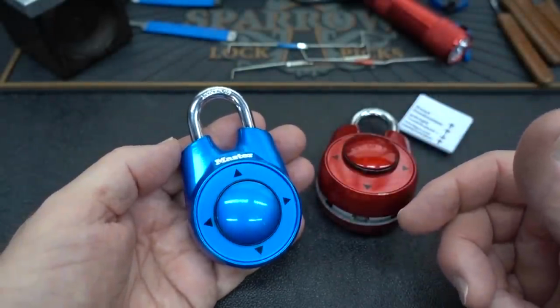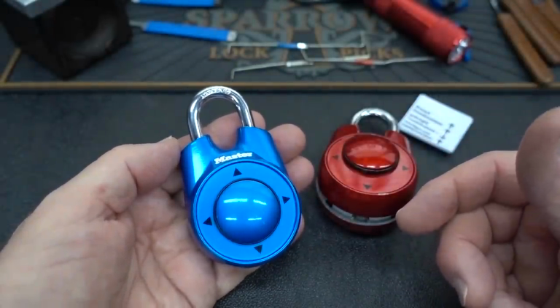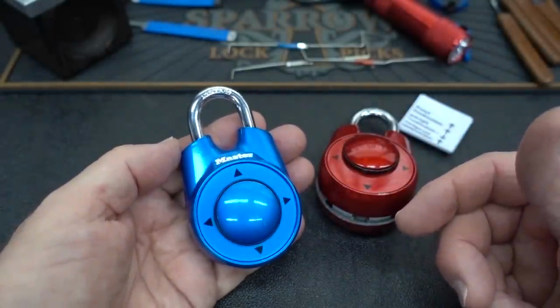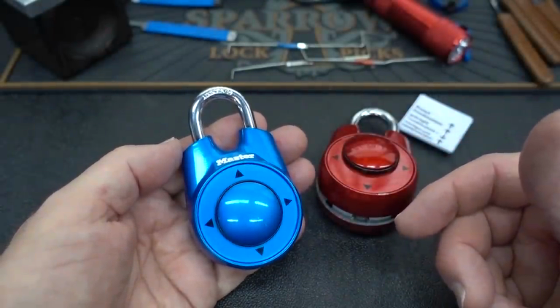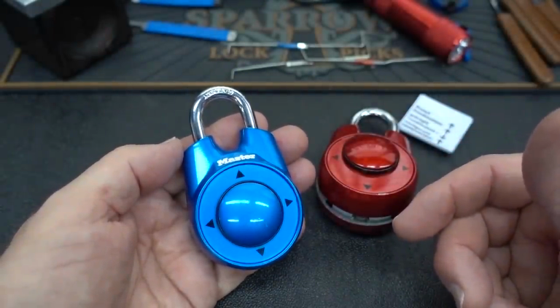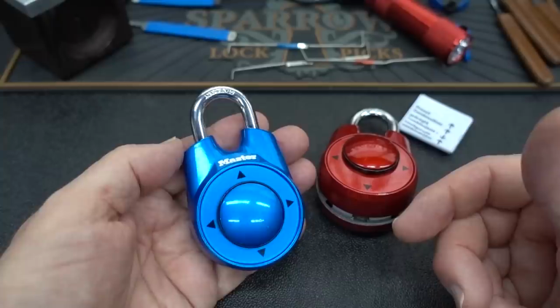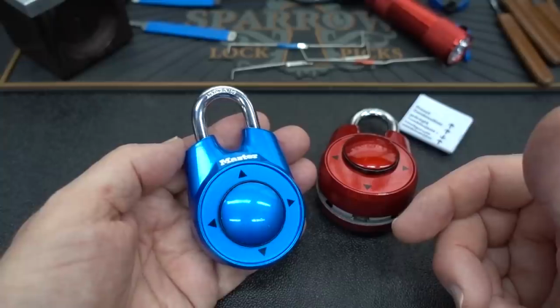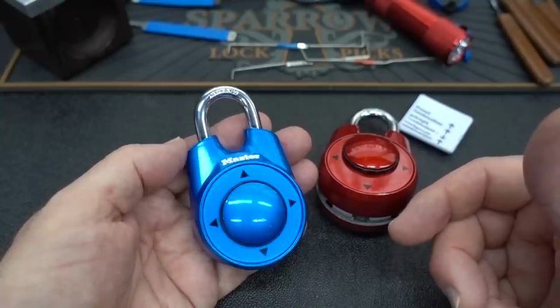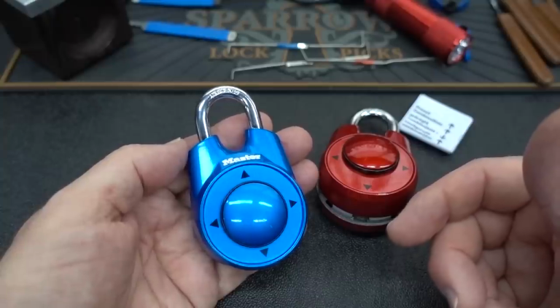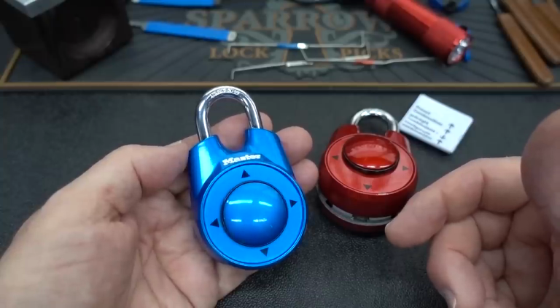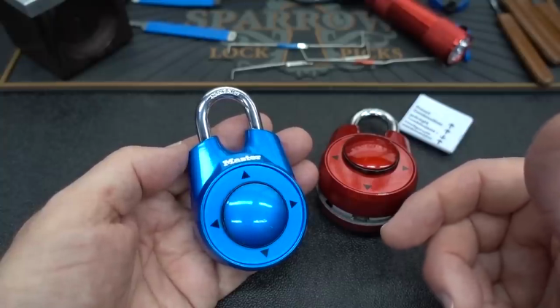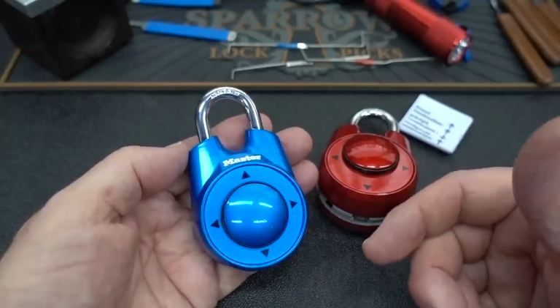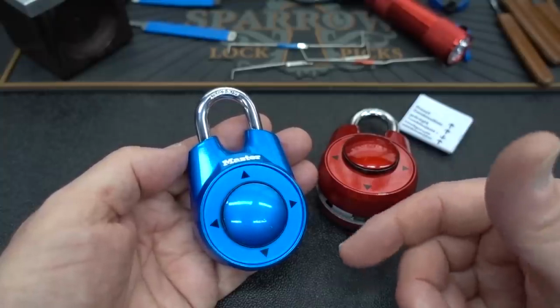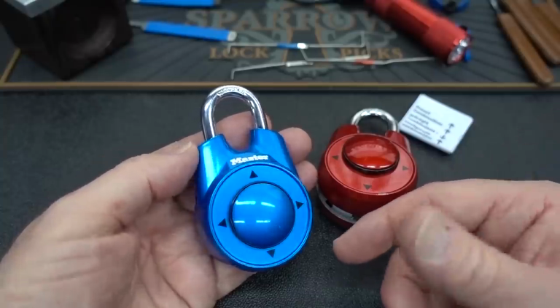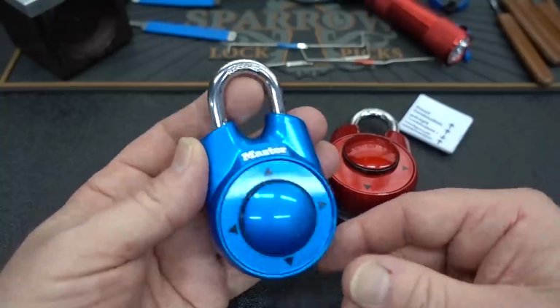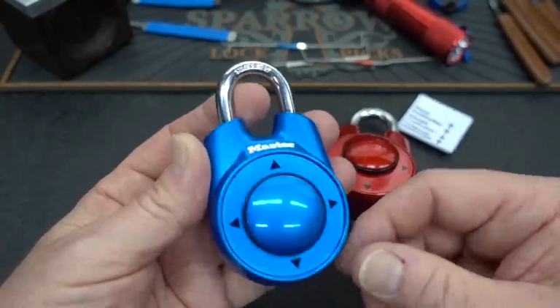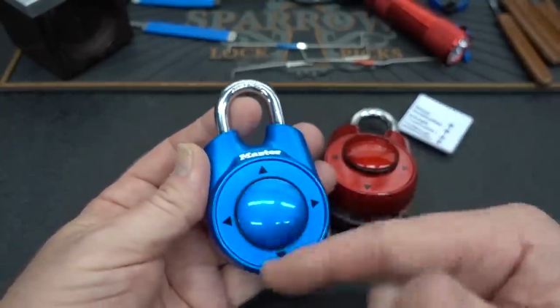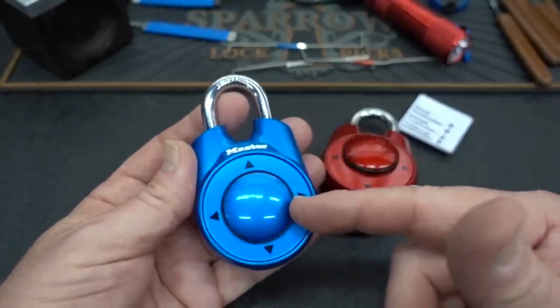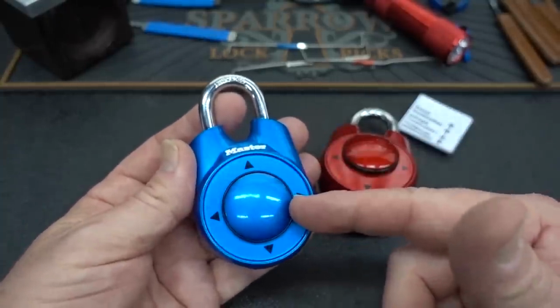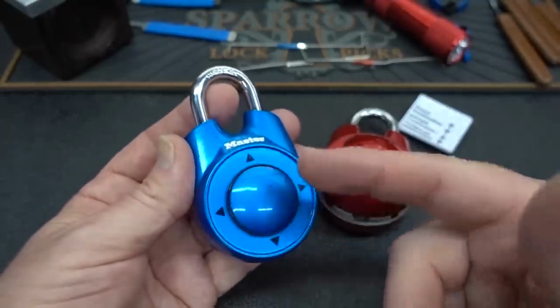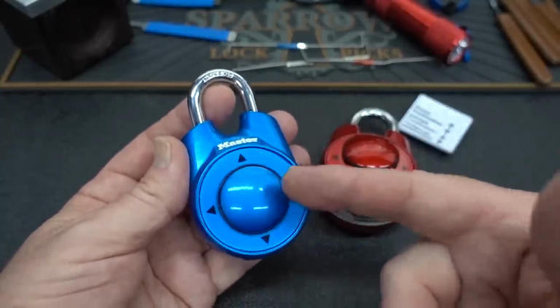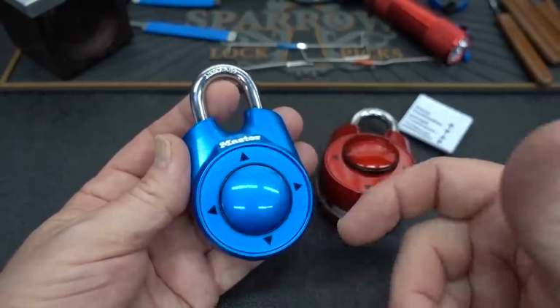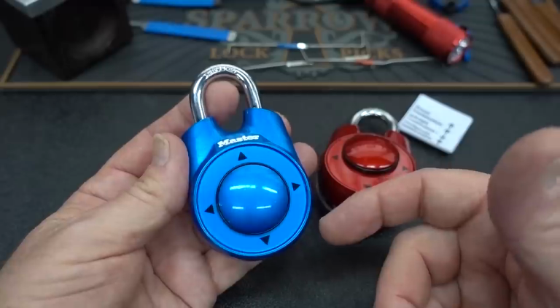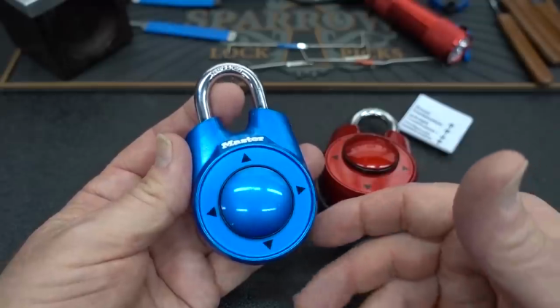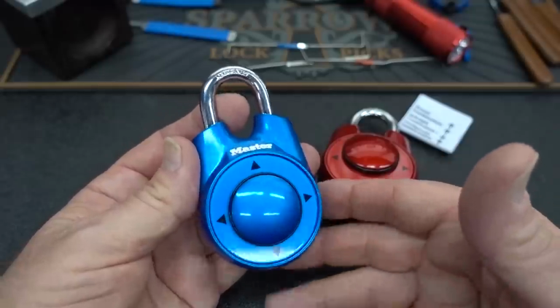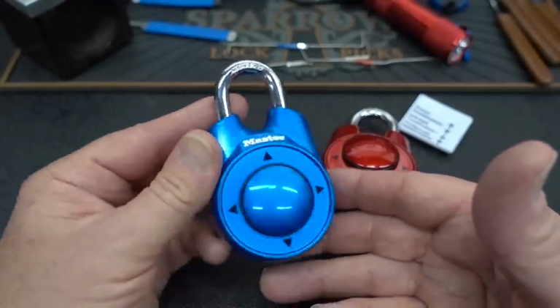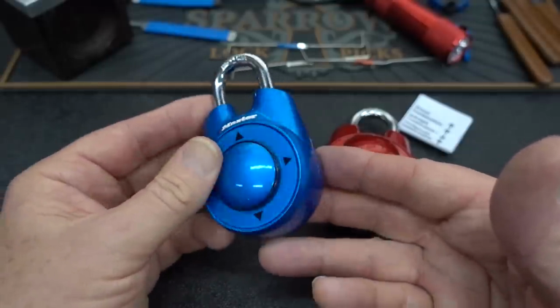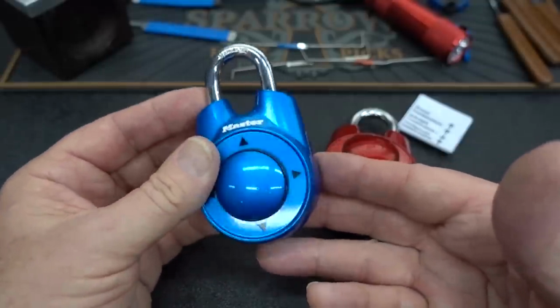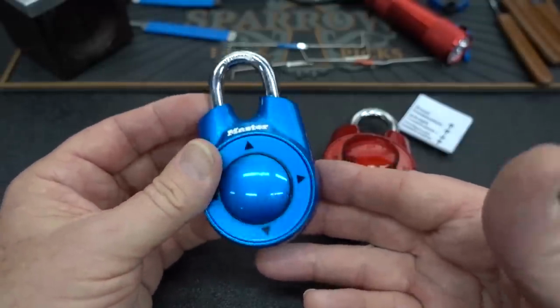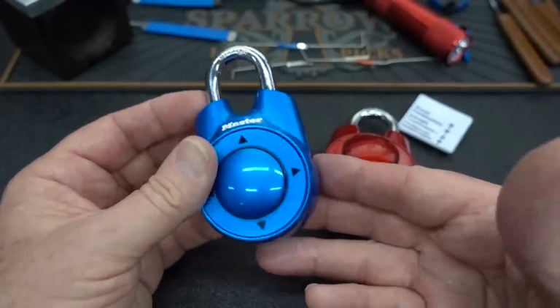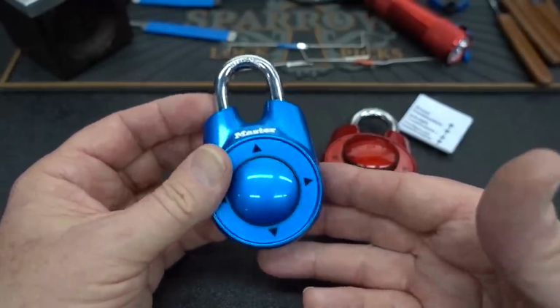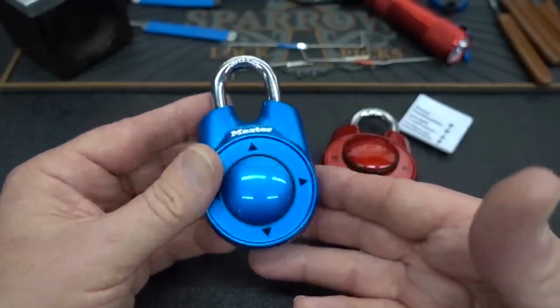256 versus 24 — that's more than a tenfold increase in possible combinations or permutations to get into the lock. Really, really impressive.